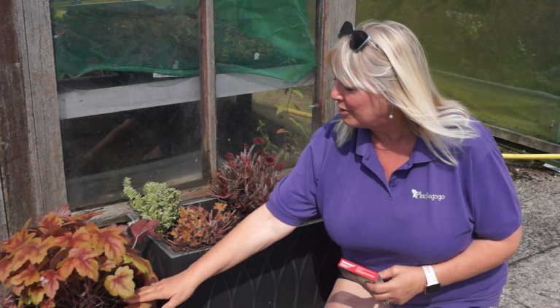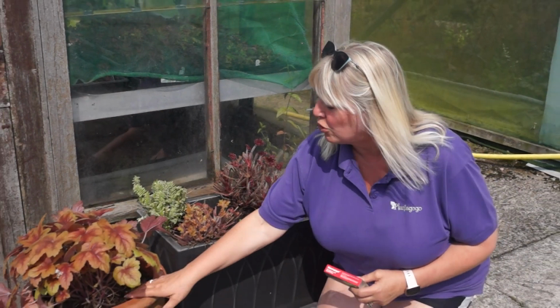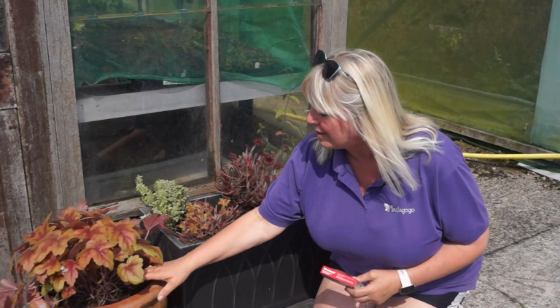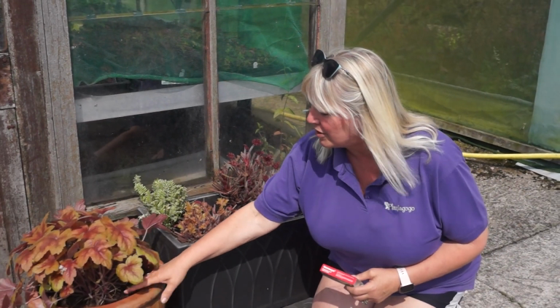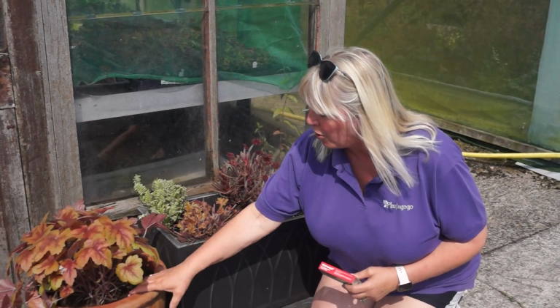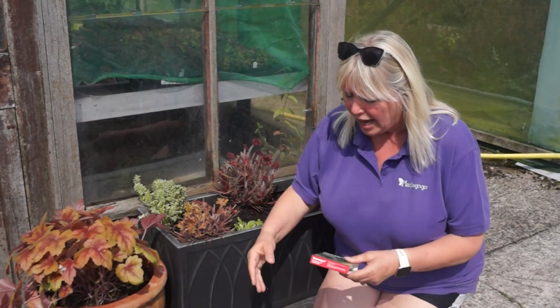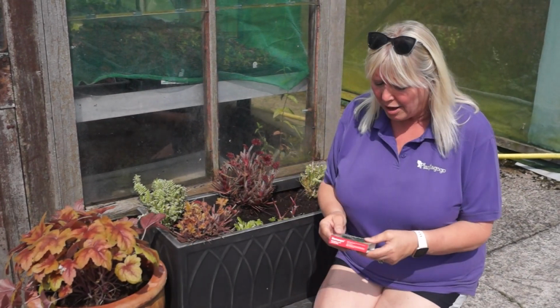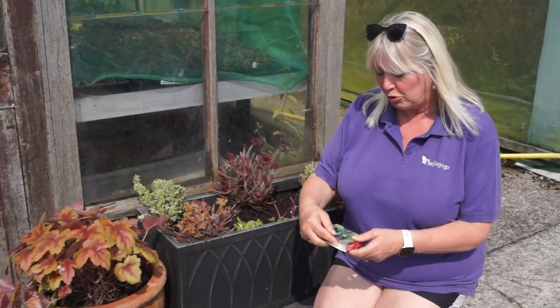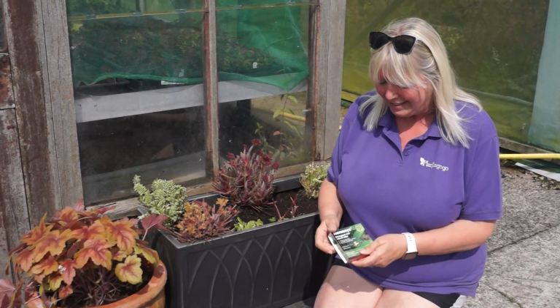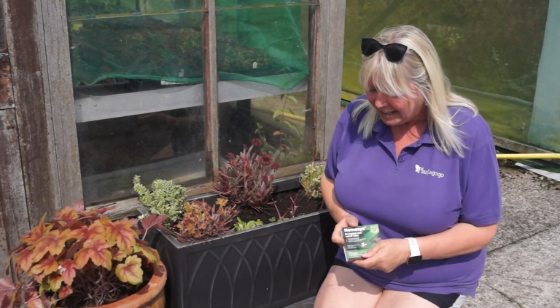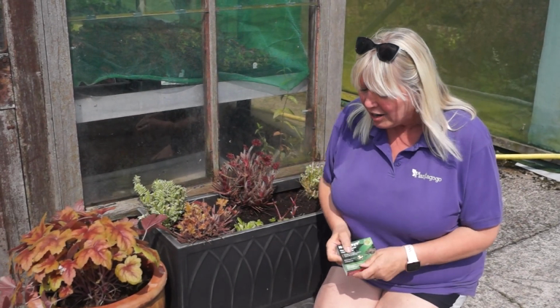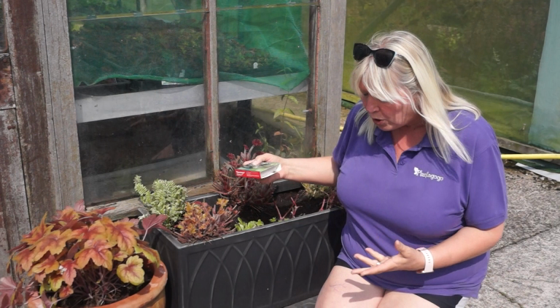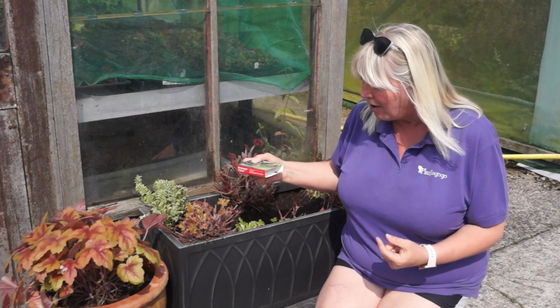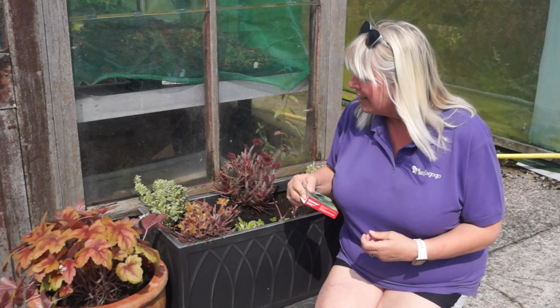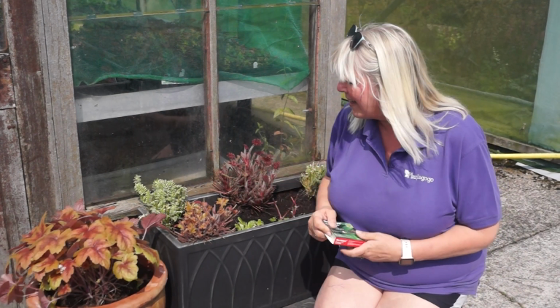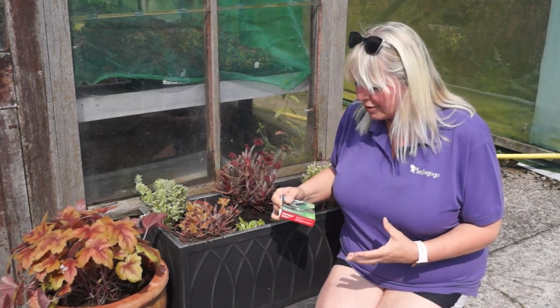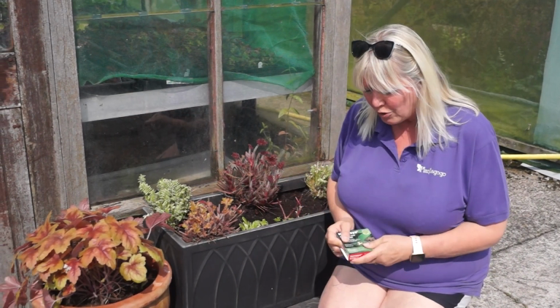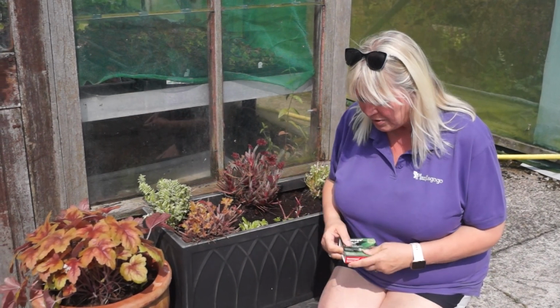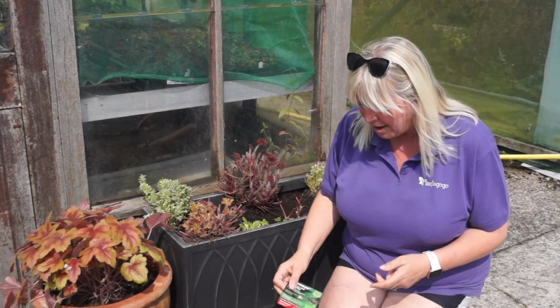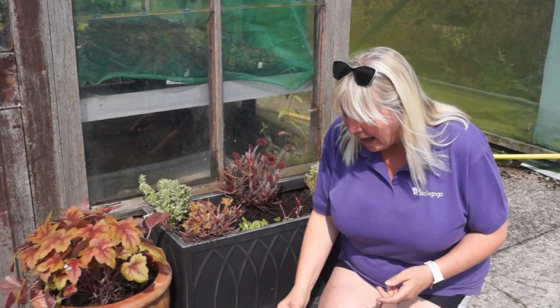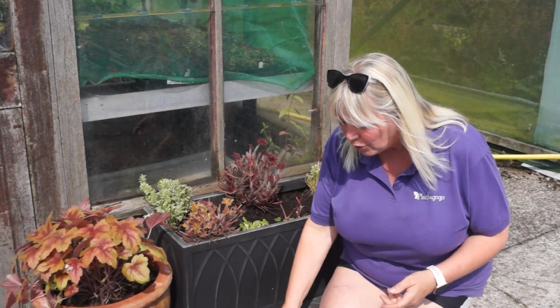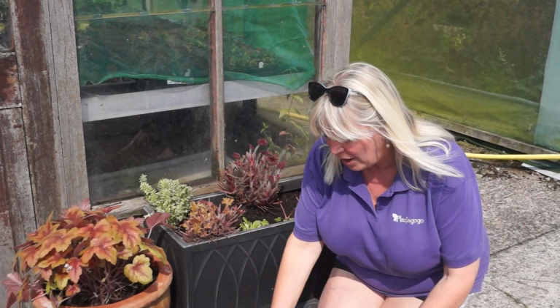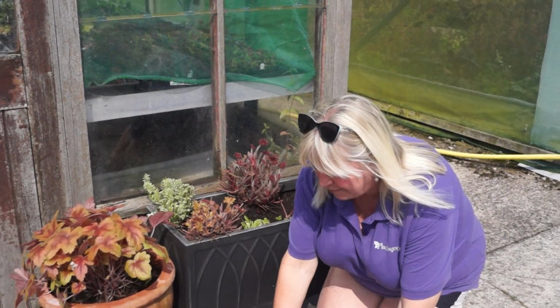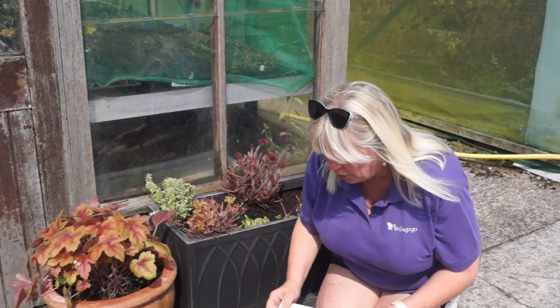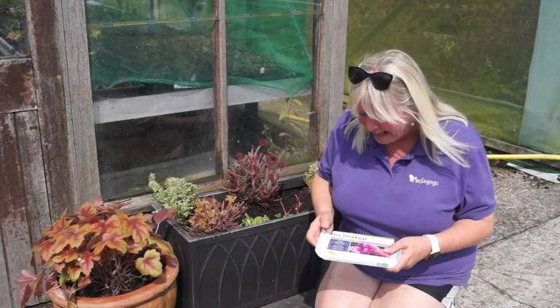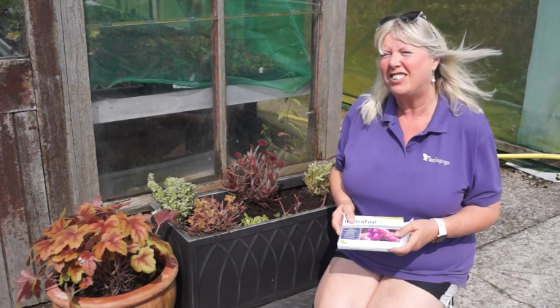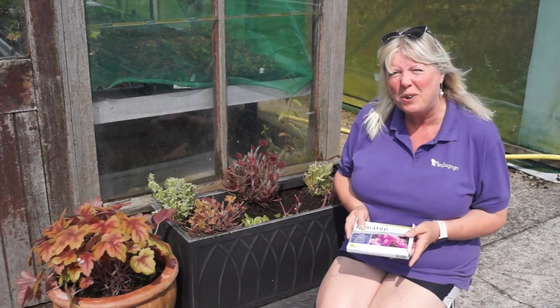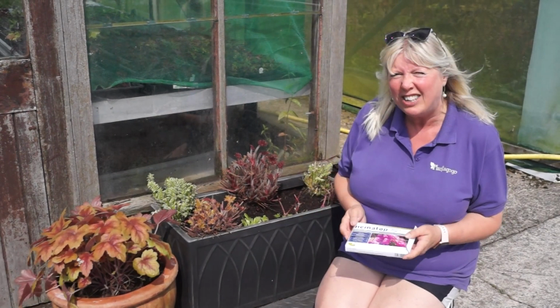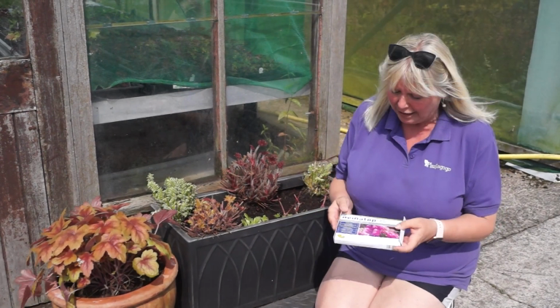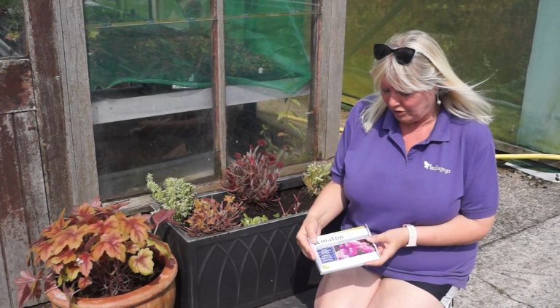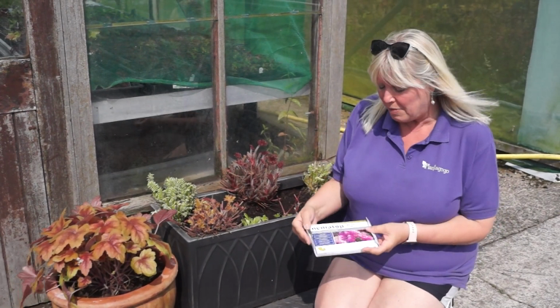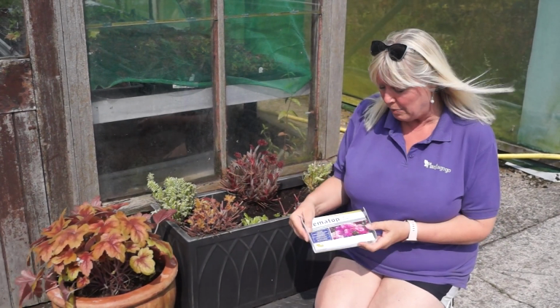You have to make sure you get this into the pot because you don't want to waste it. You just water that on and that sorts out the grubs. Then also we've discovered this which is new-ish — it's new to me anyway.